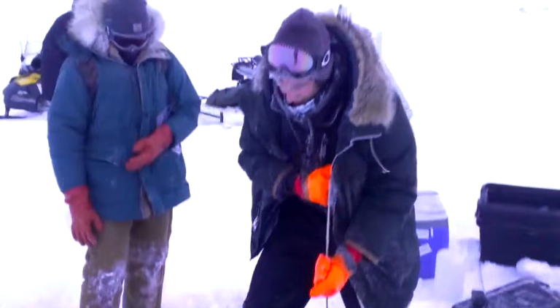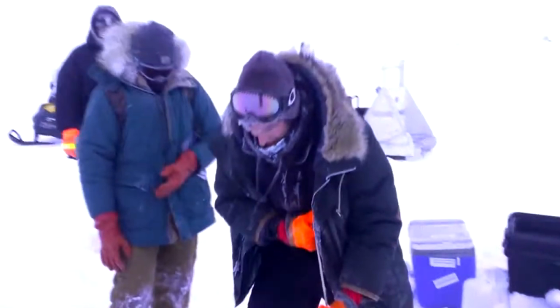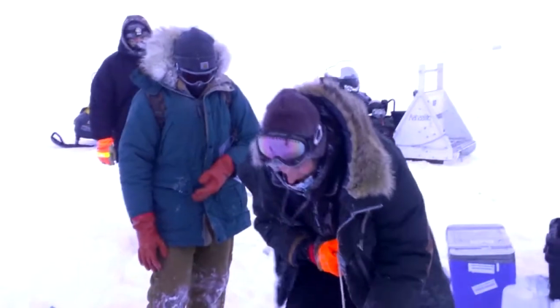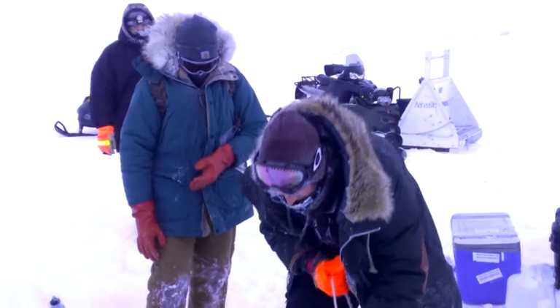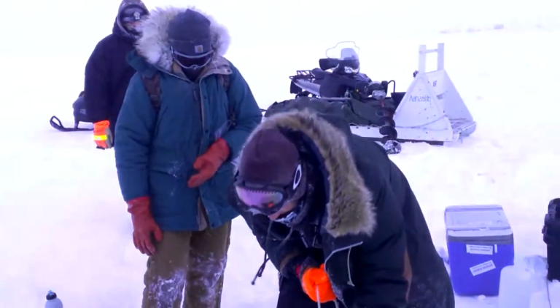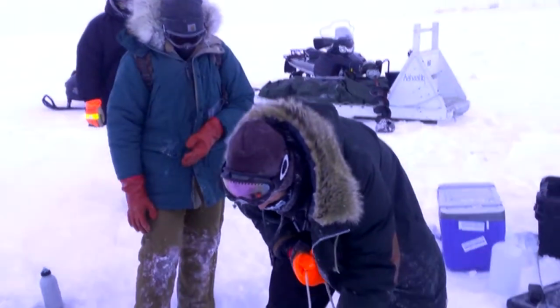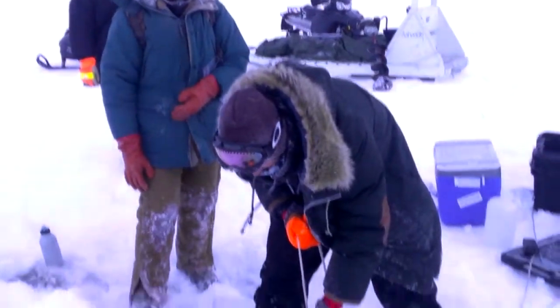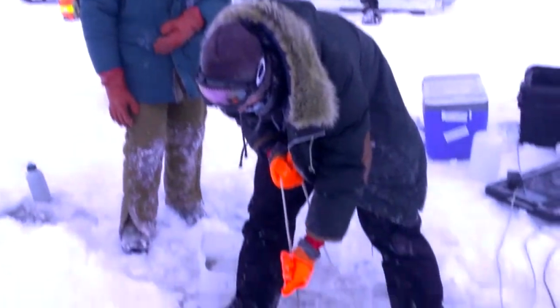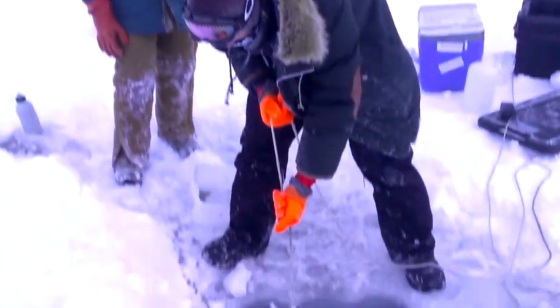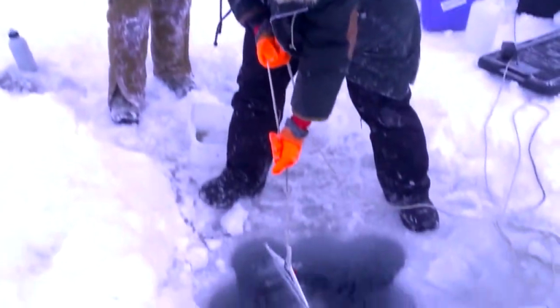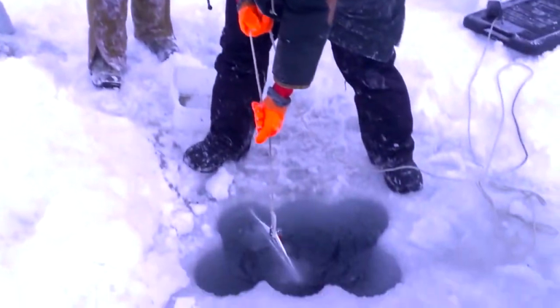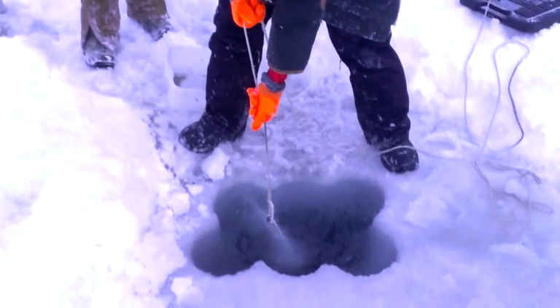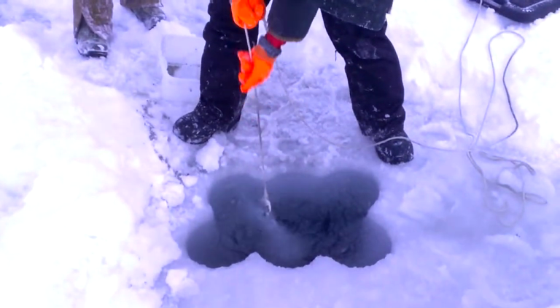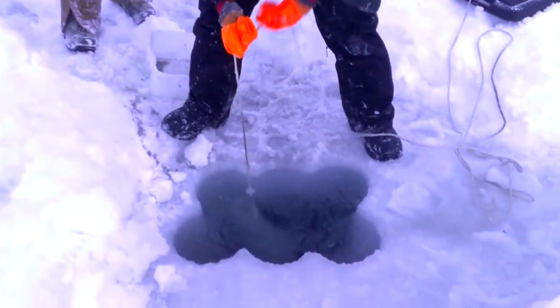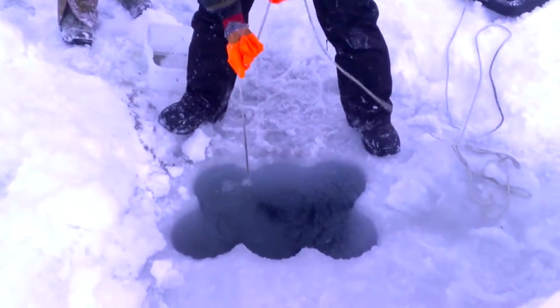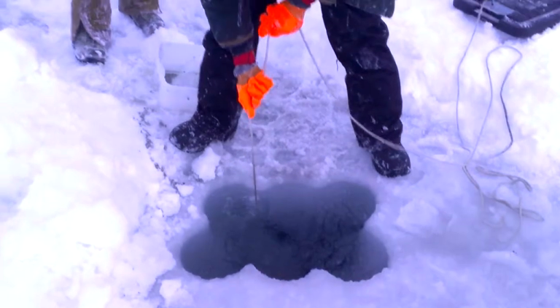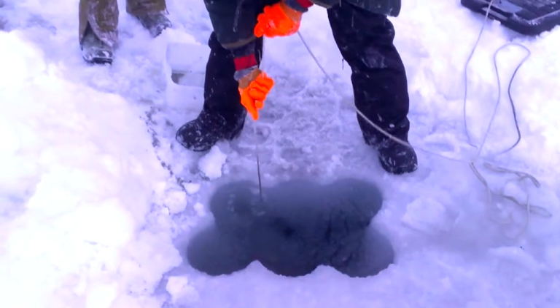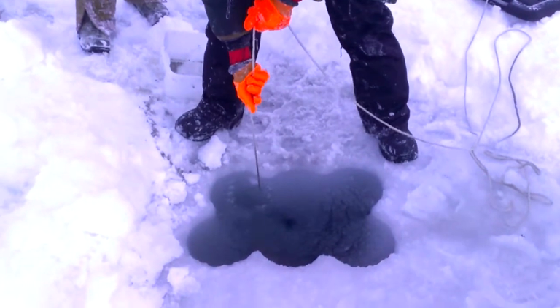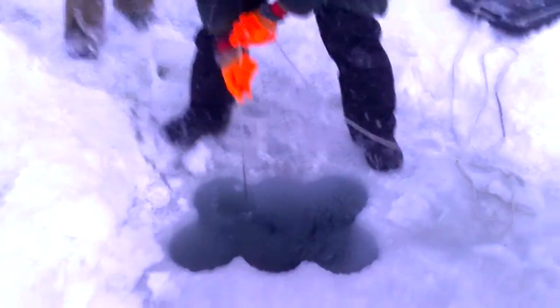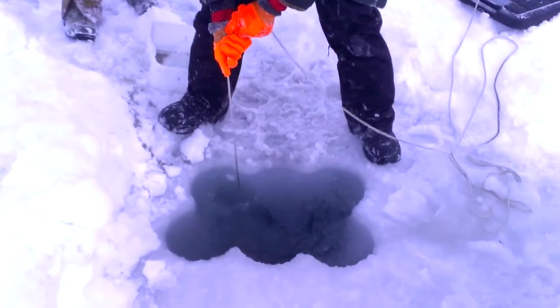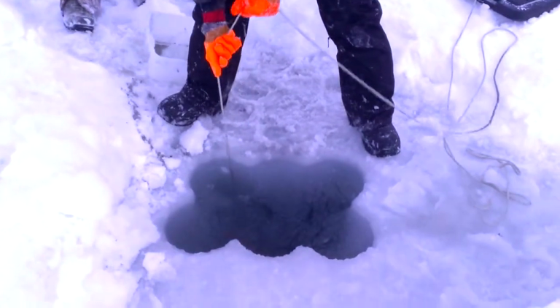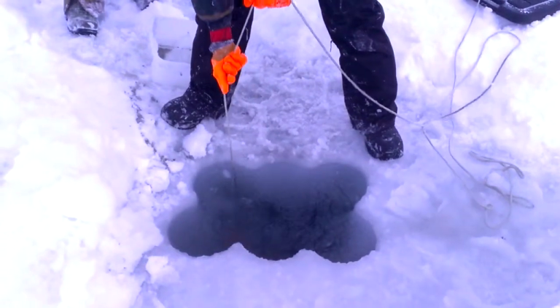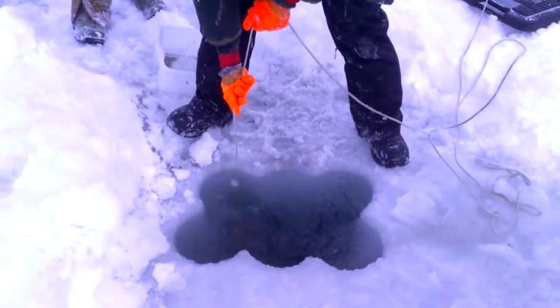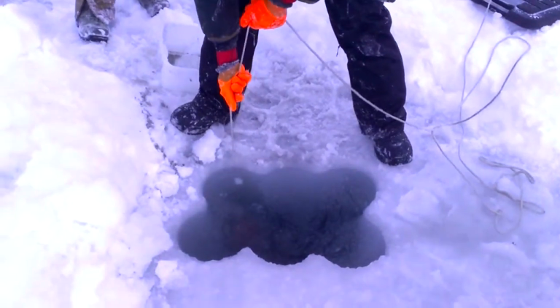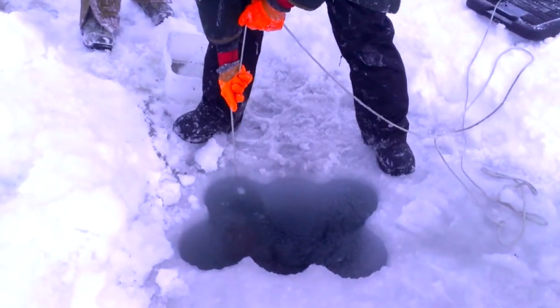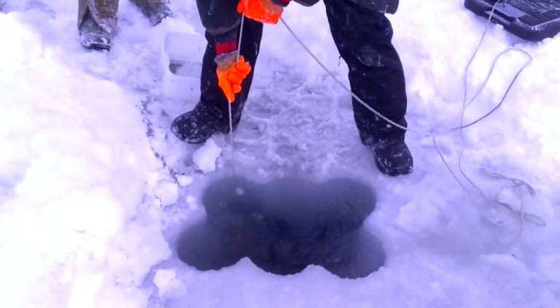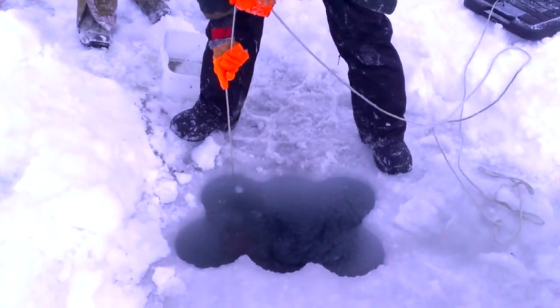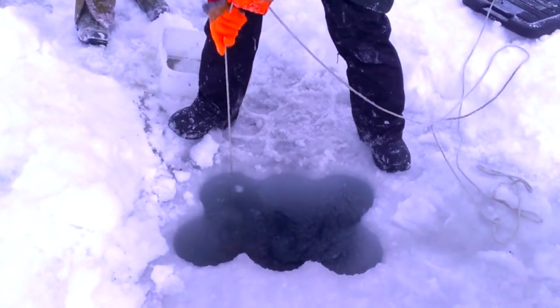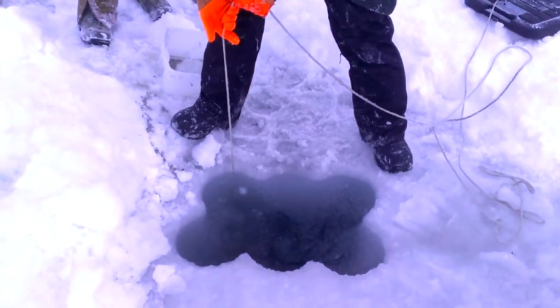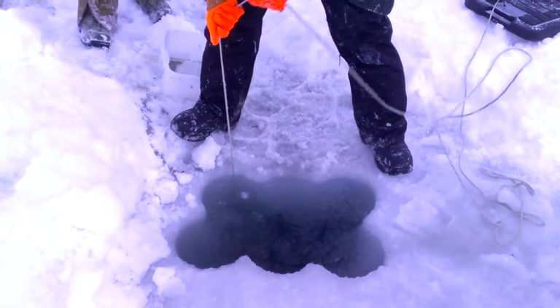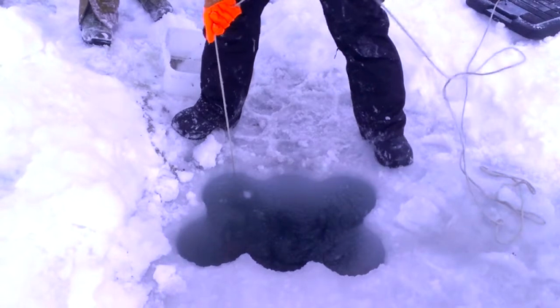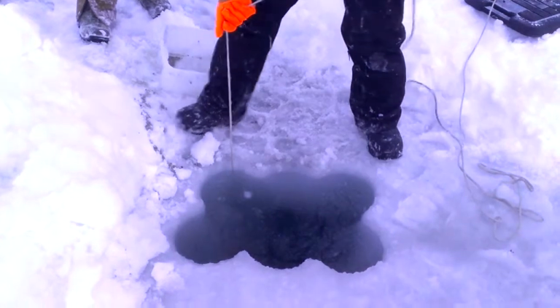I'm taking a sediment sample. This is called a ponar grab. It's a claw-like device that'll scoop up a pretty large amount of sediment if the ground's not too frozen down there.